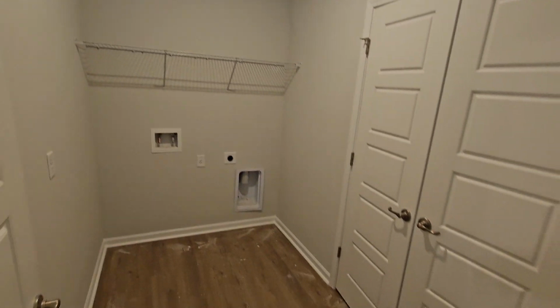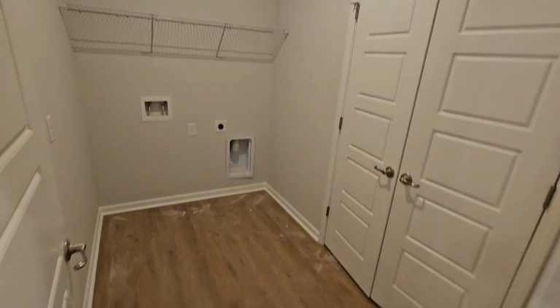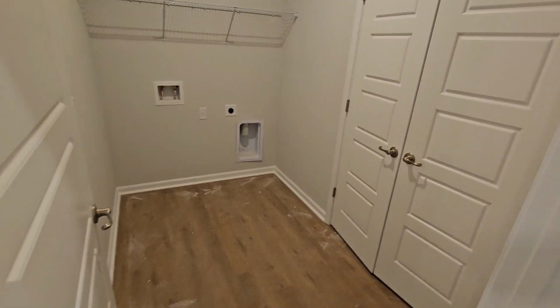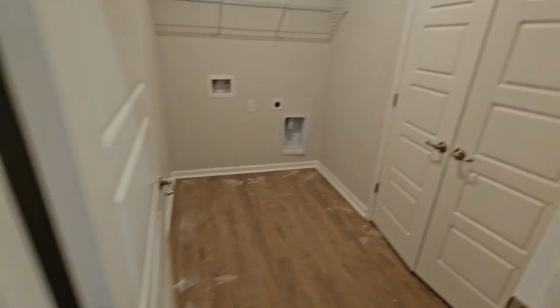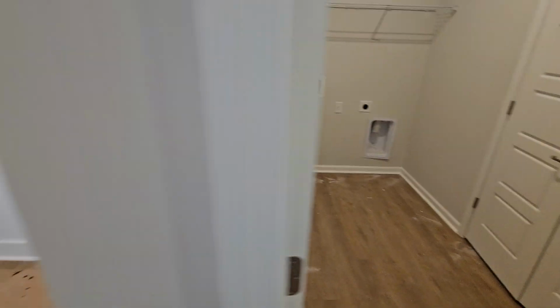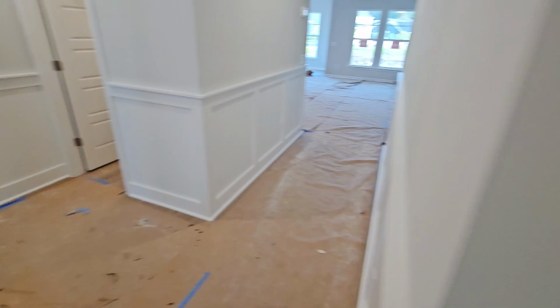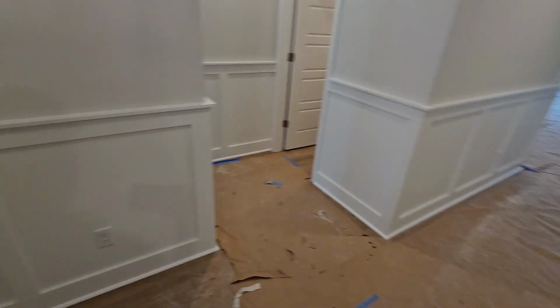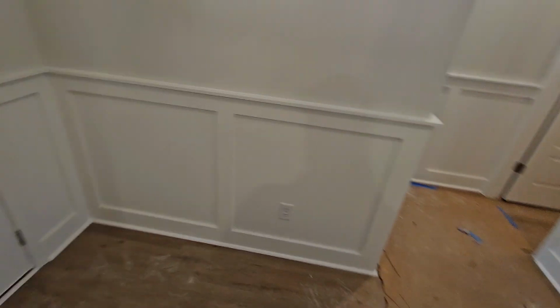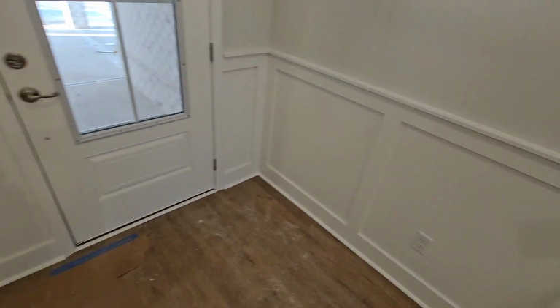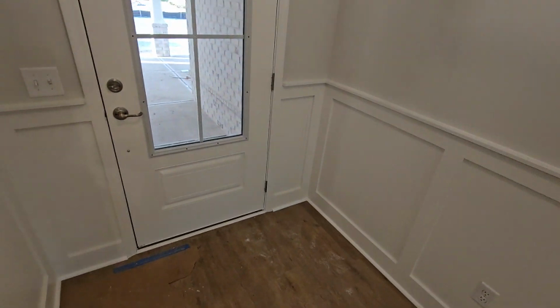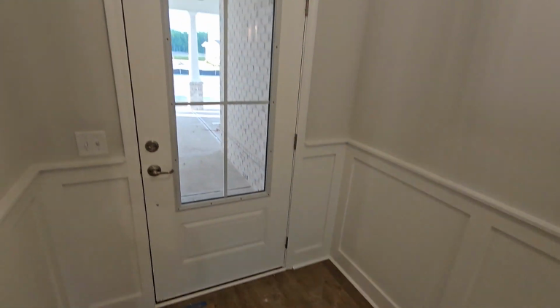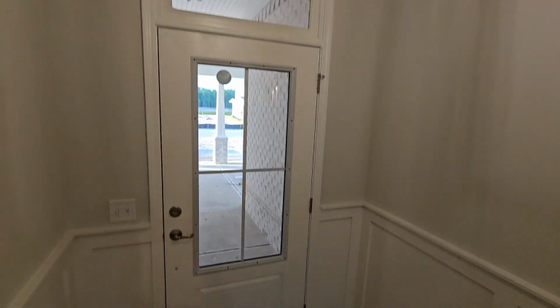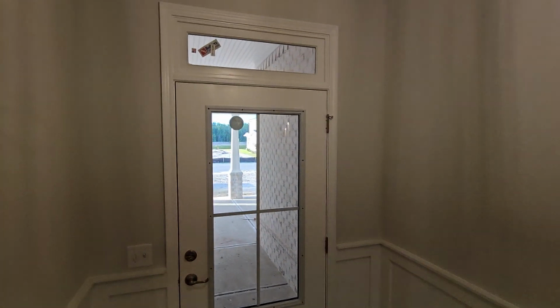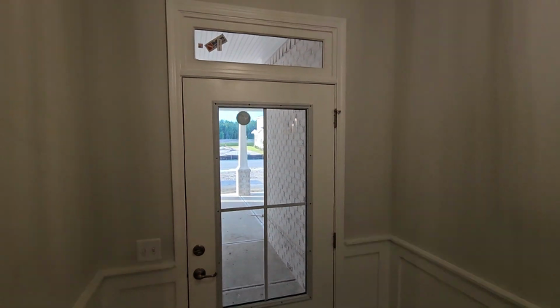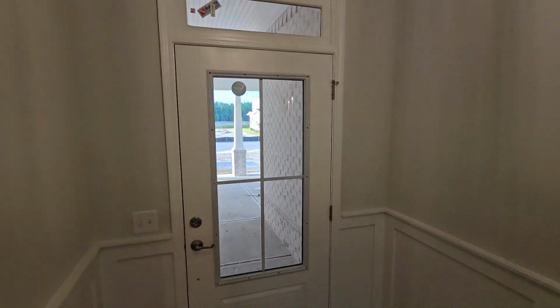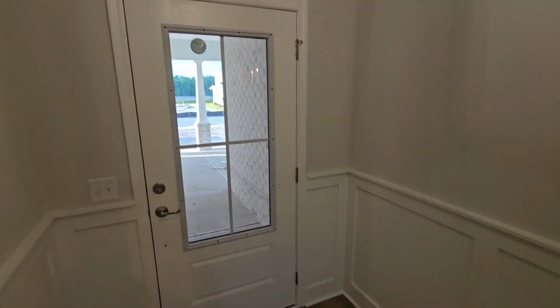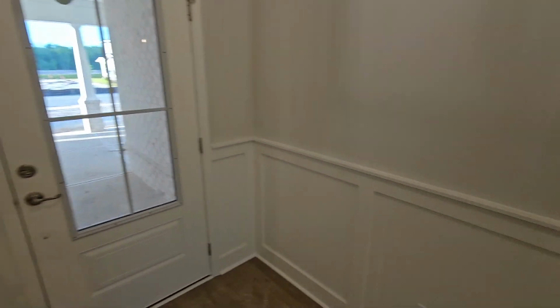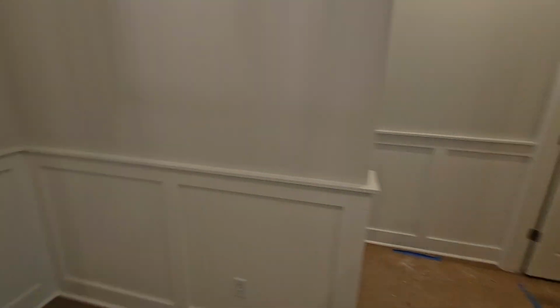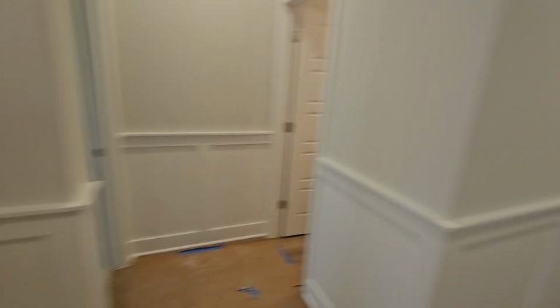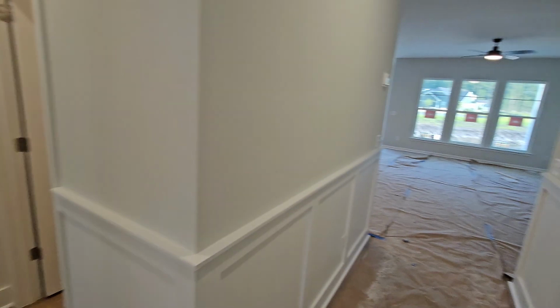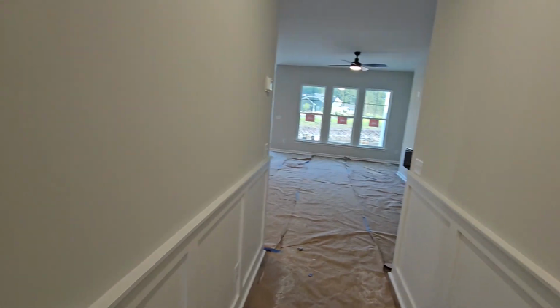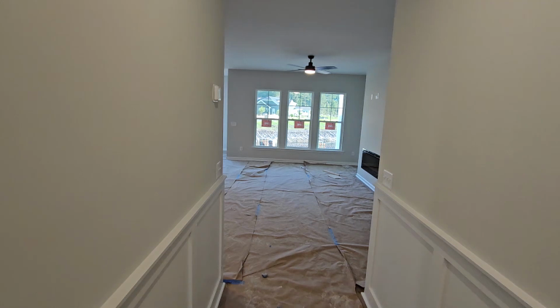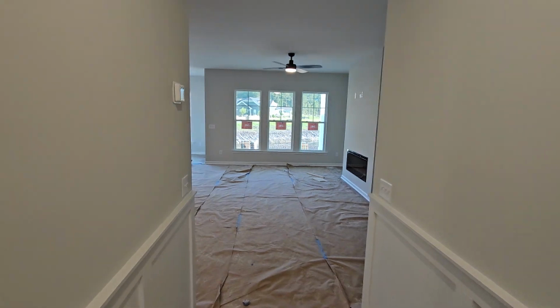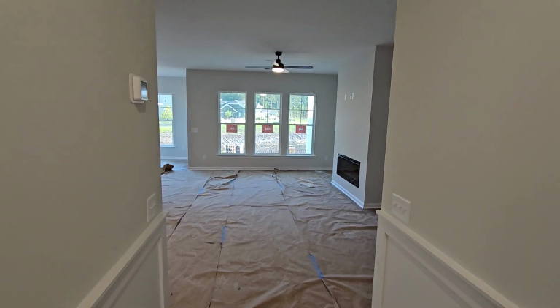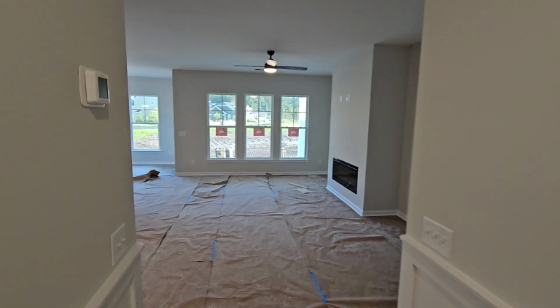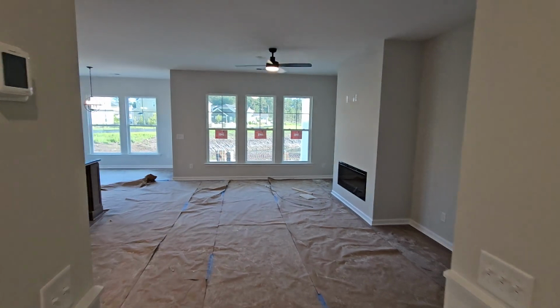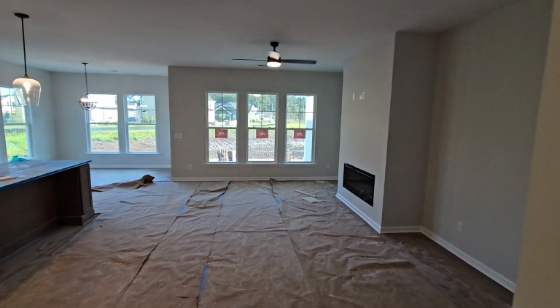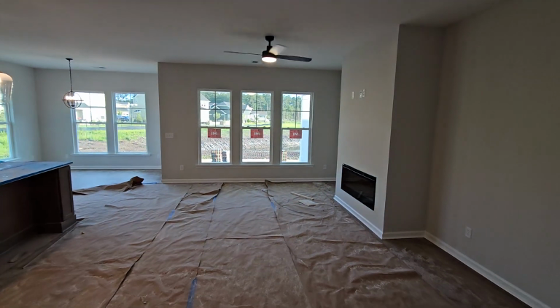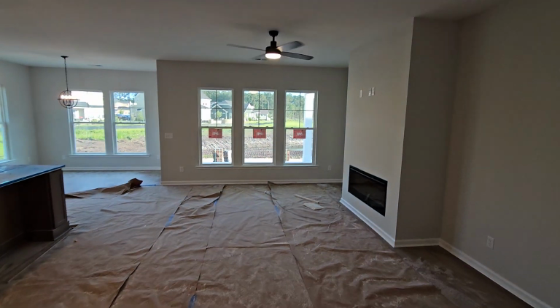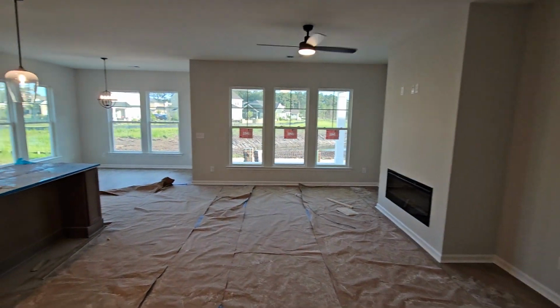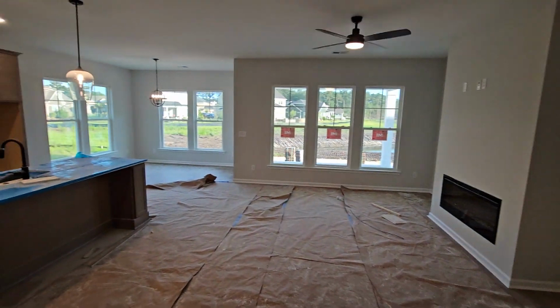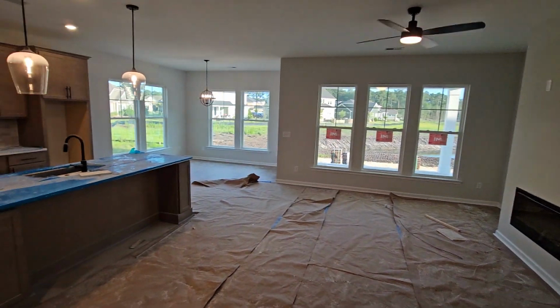I'll go back out in the main area here and show you the front door with the glass — it's nice. Back into the main living room again.